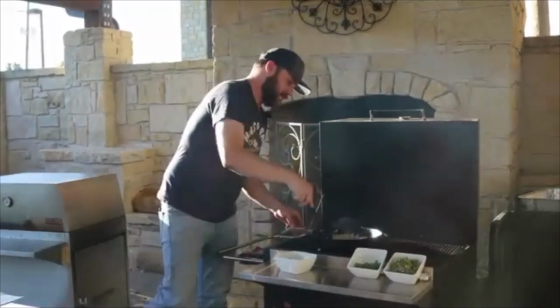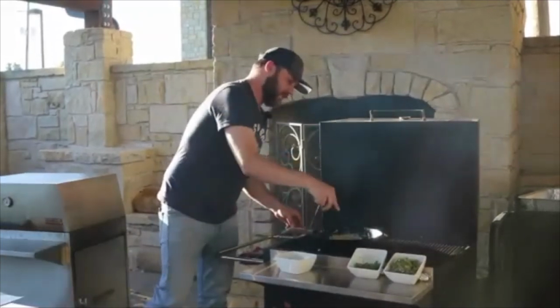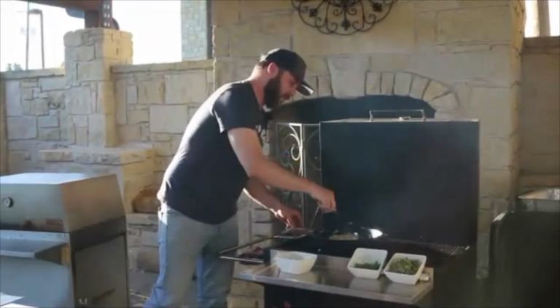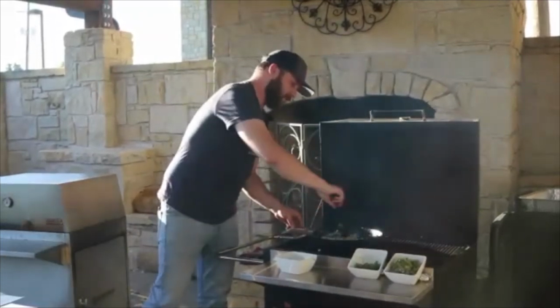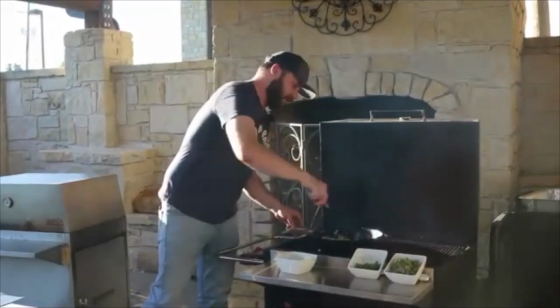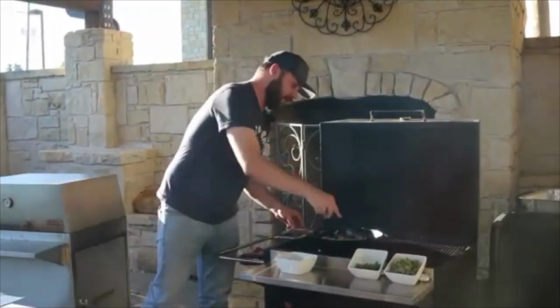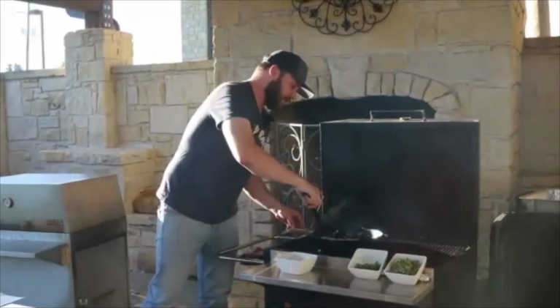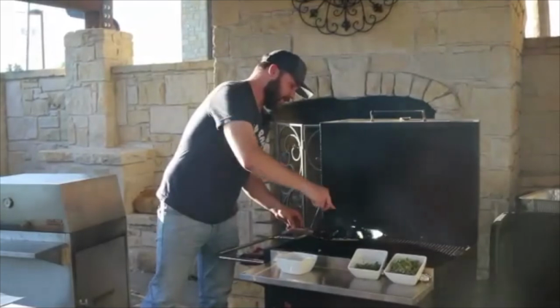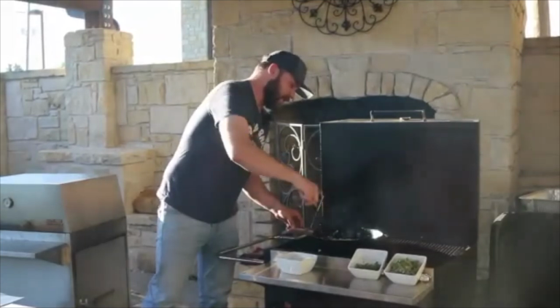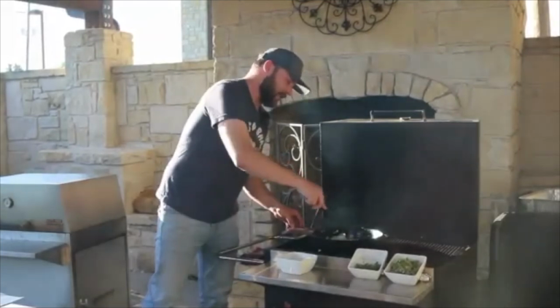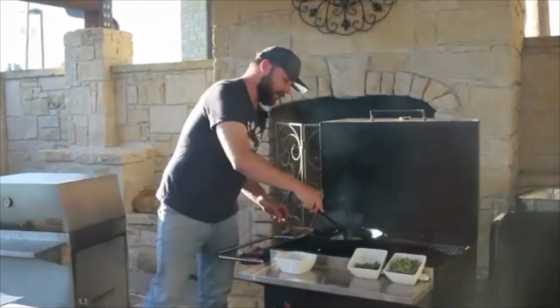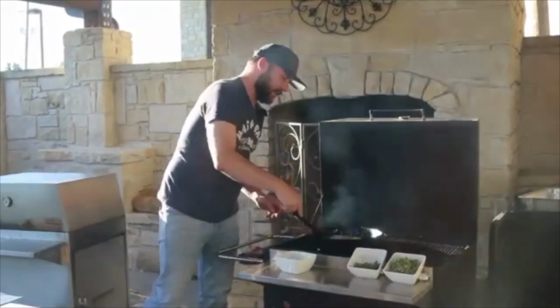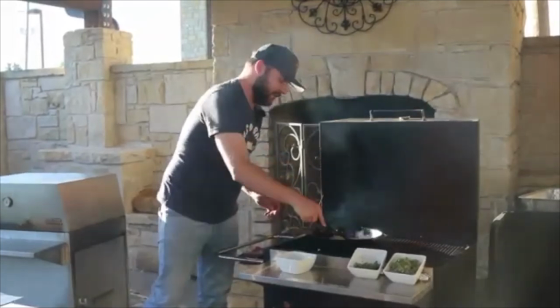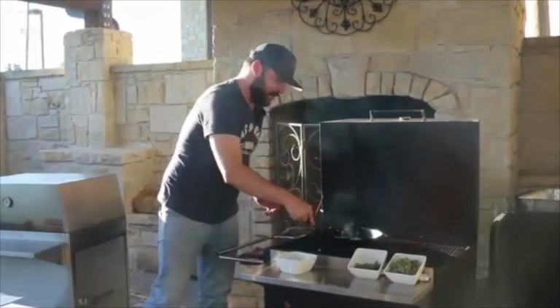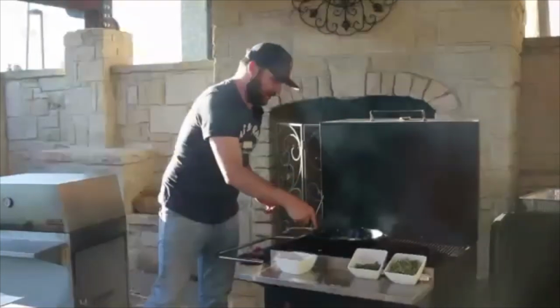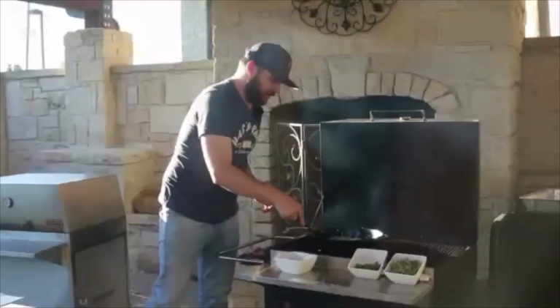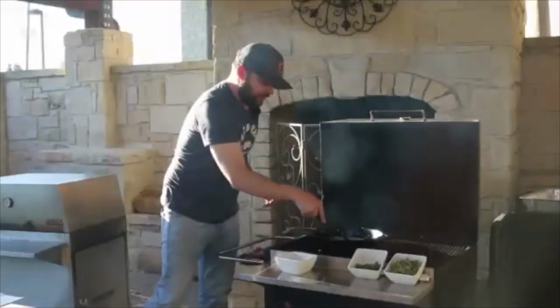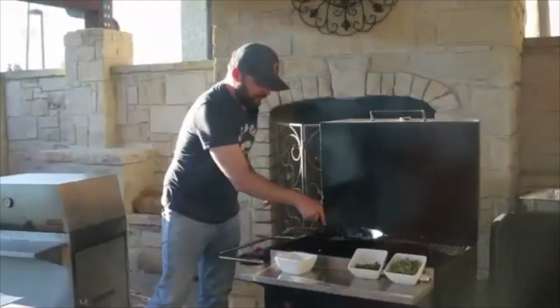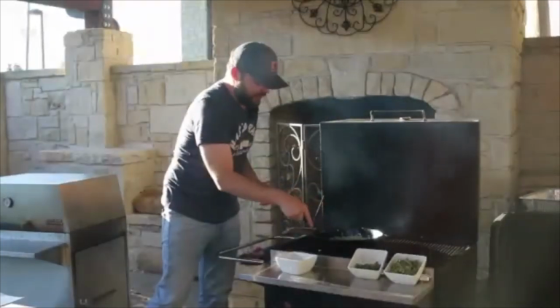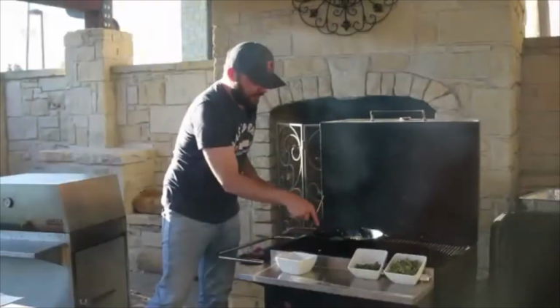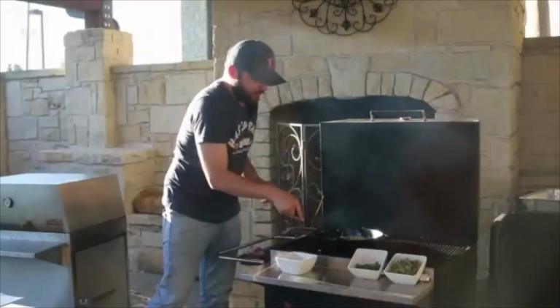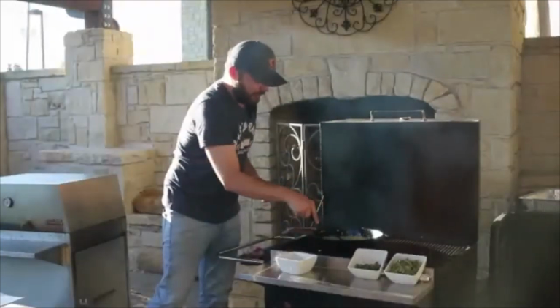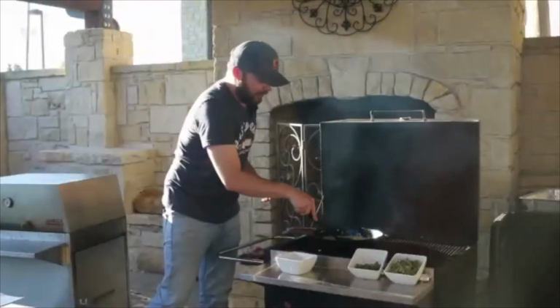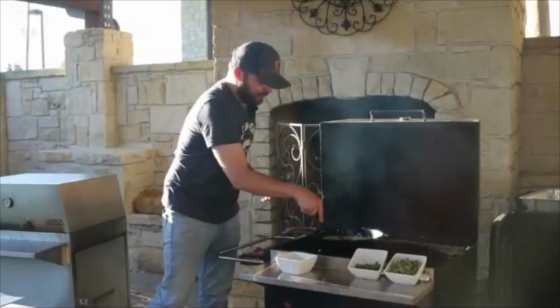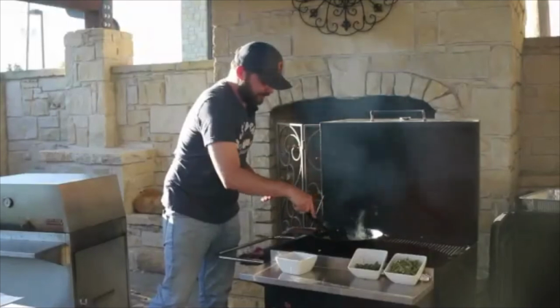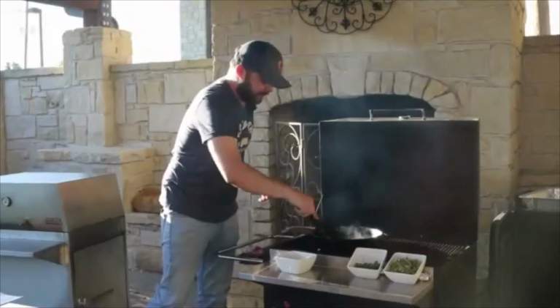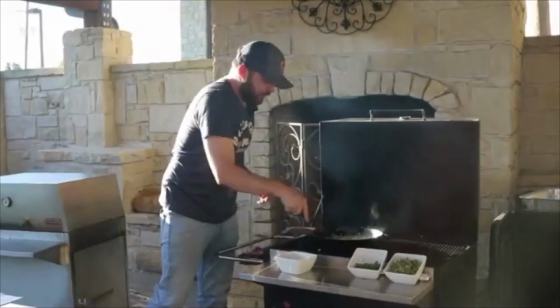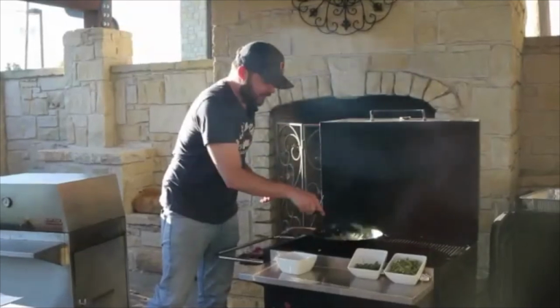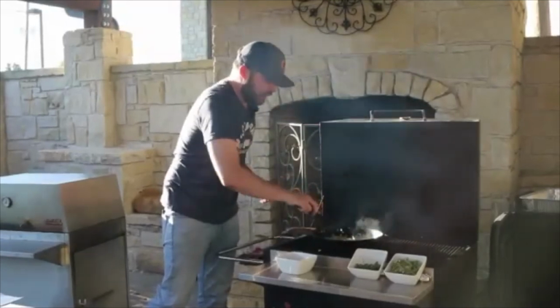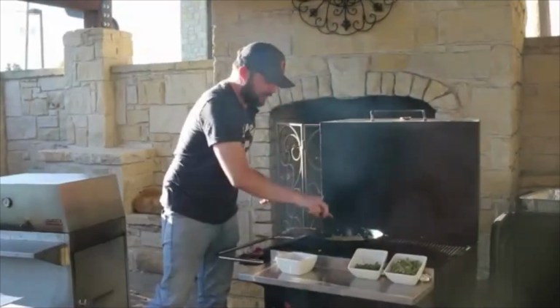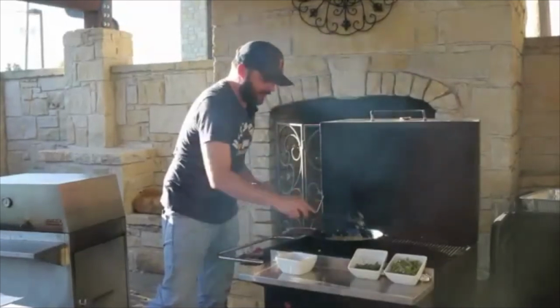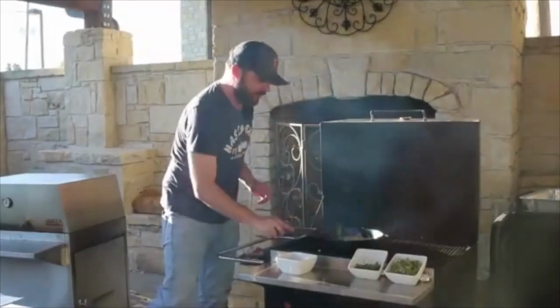Our onion is starting to get a little translucent, and the ginger is getting real fragrant. We'll let that go for about another minute.